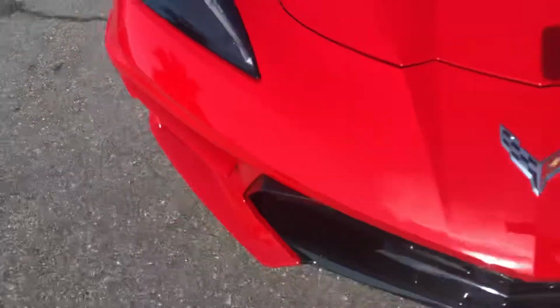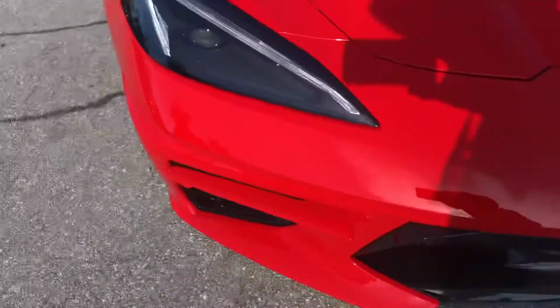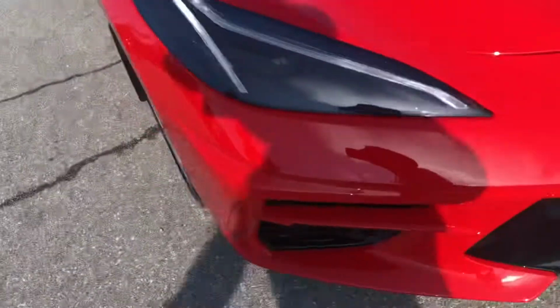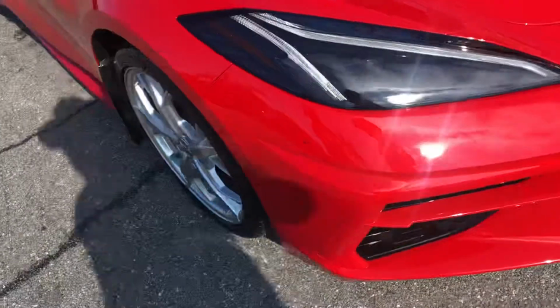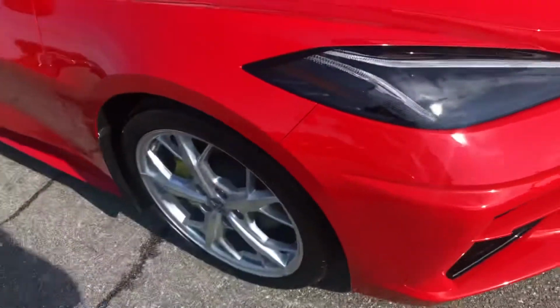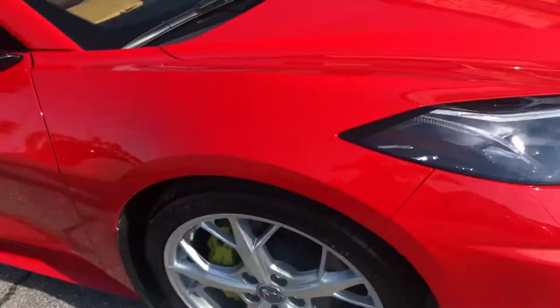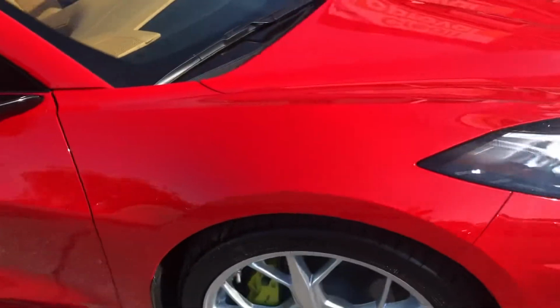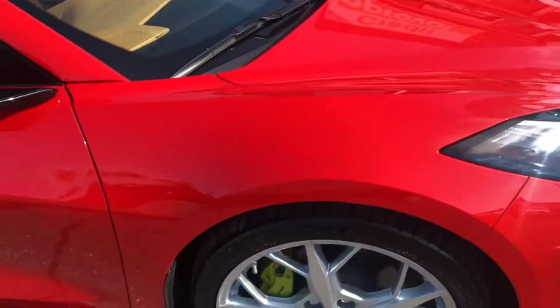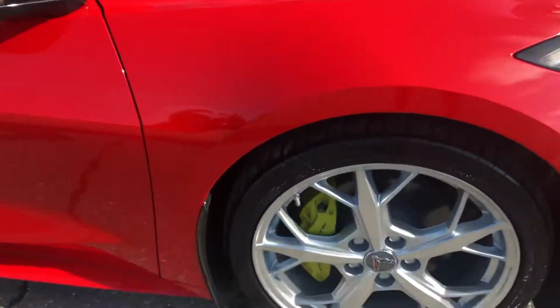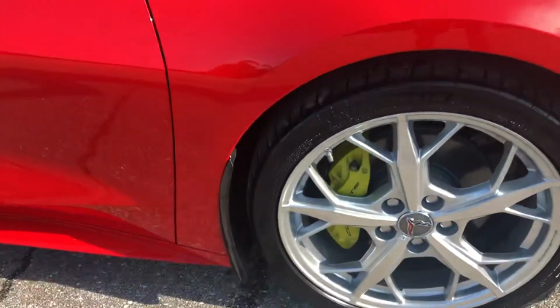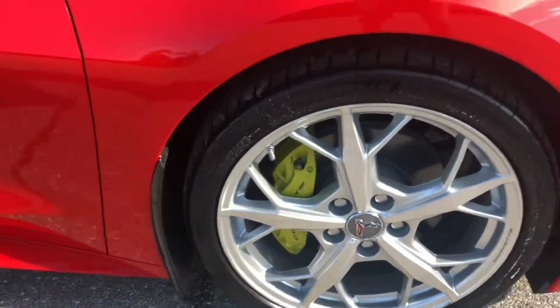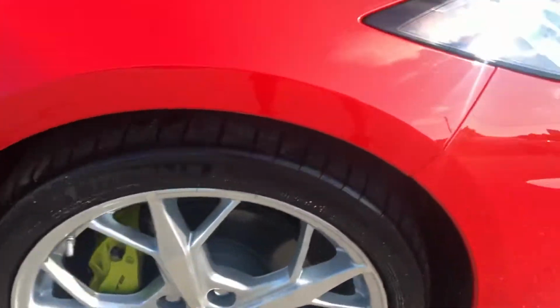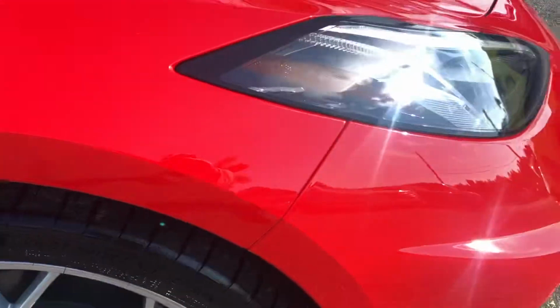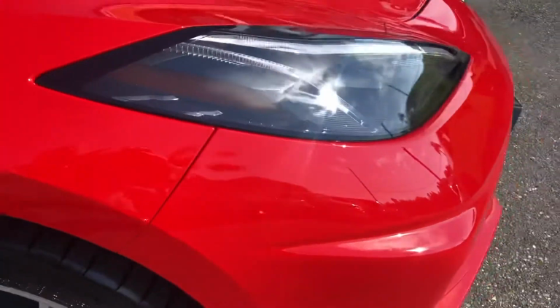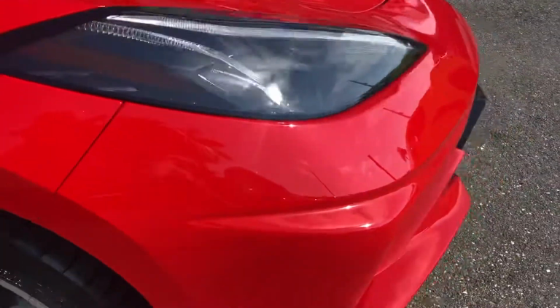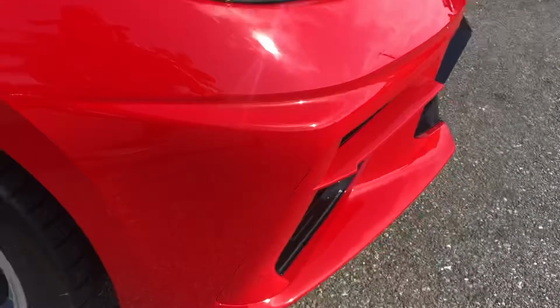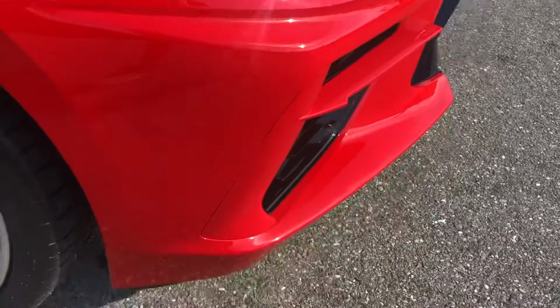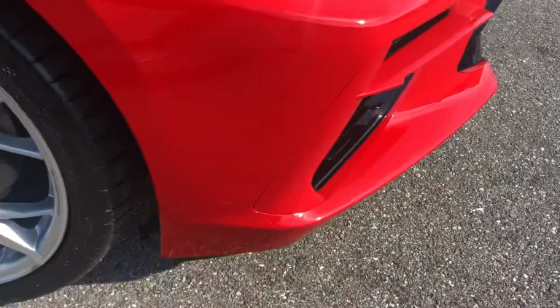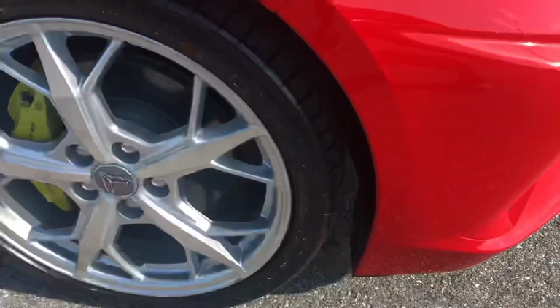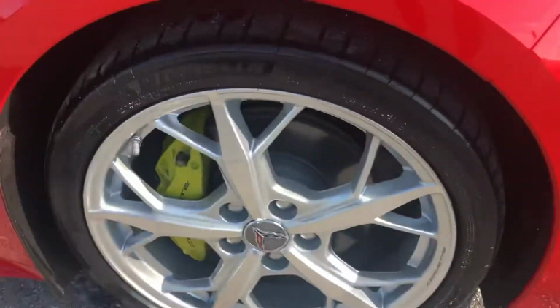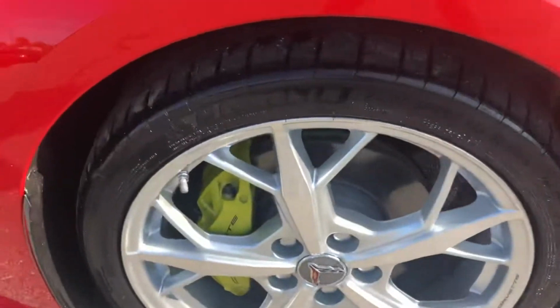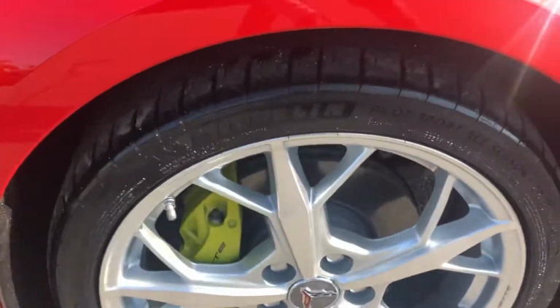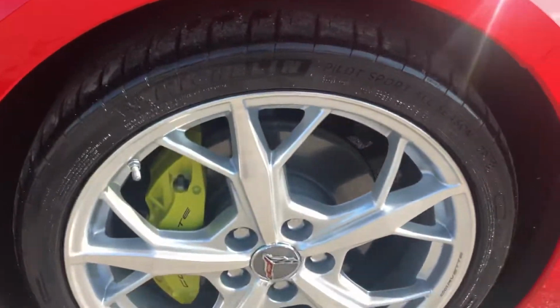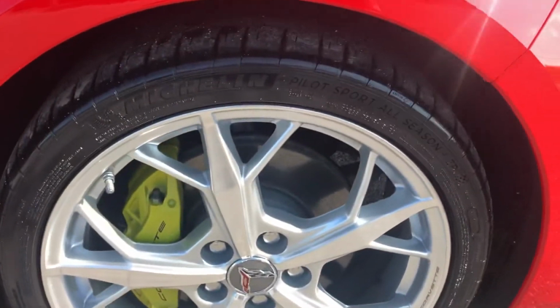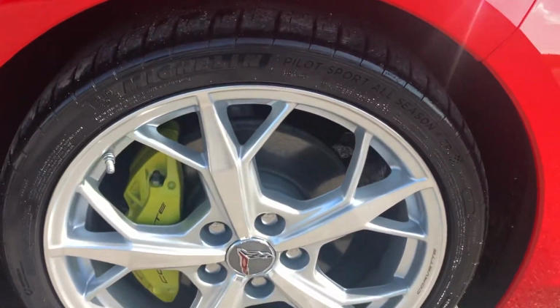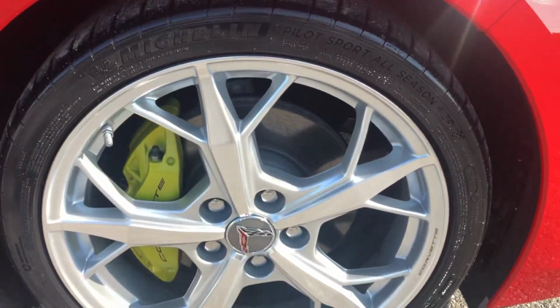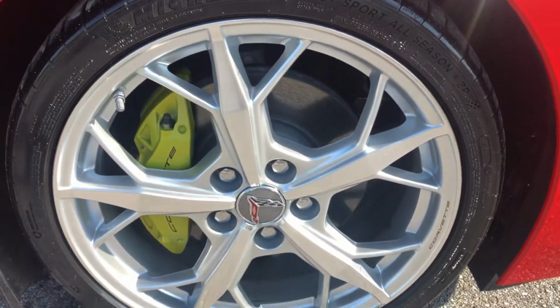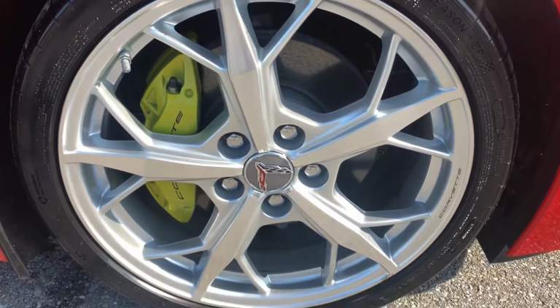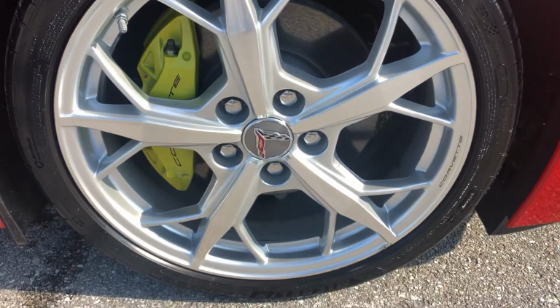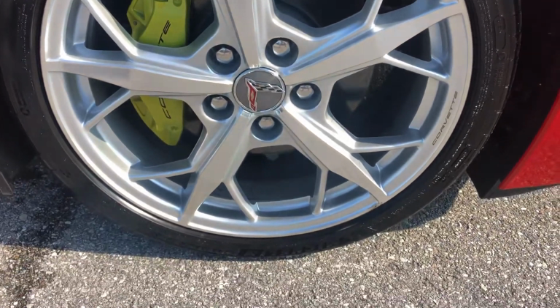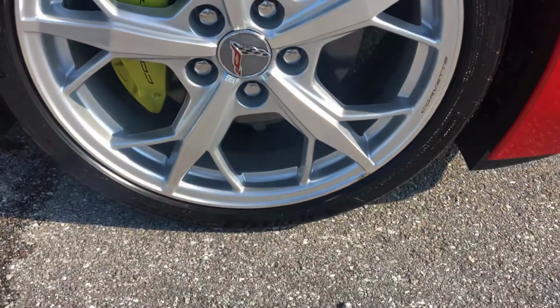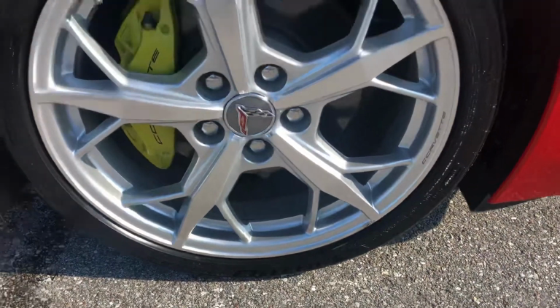We're going to come around to the passenger side front quarter panel. Look at the tire and the wheel — great shape.